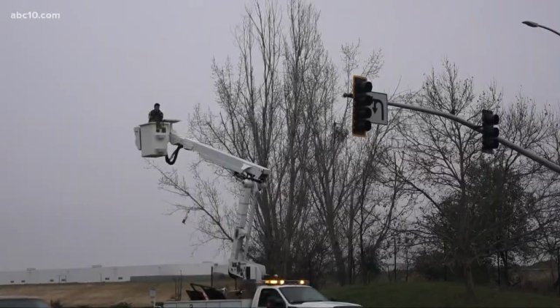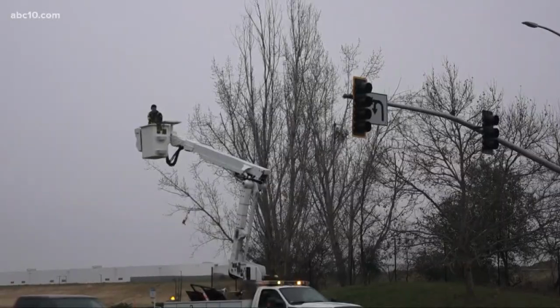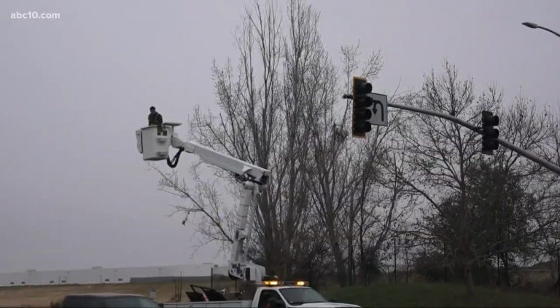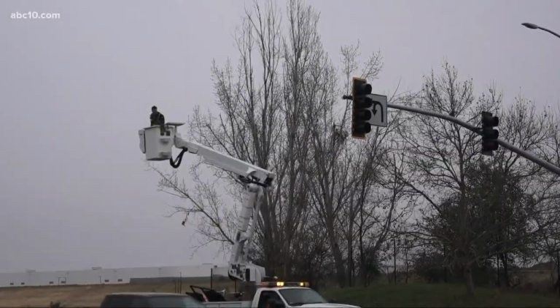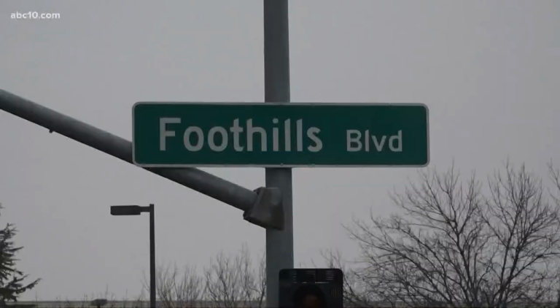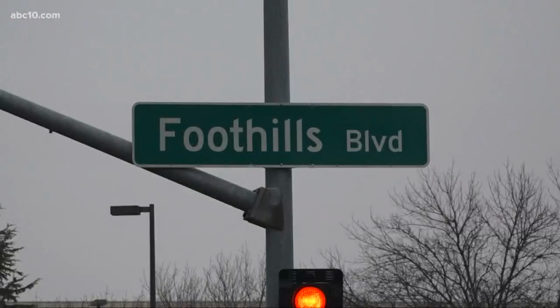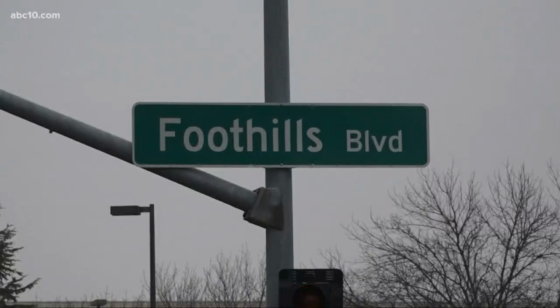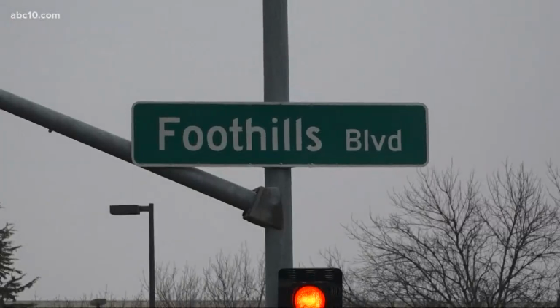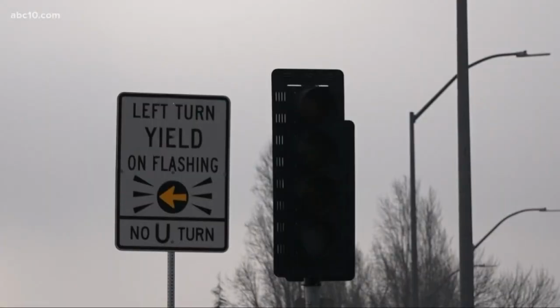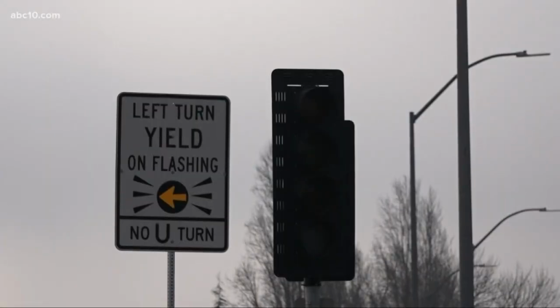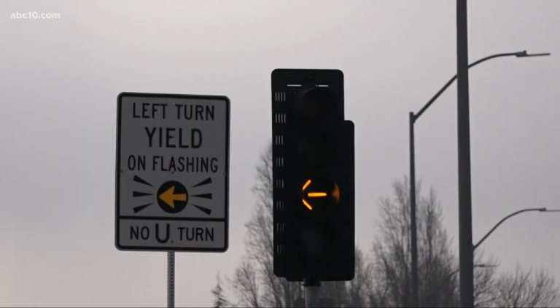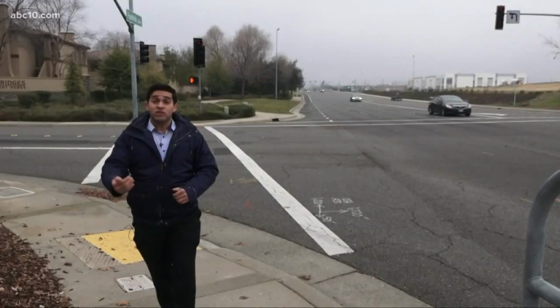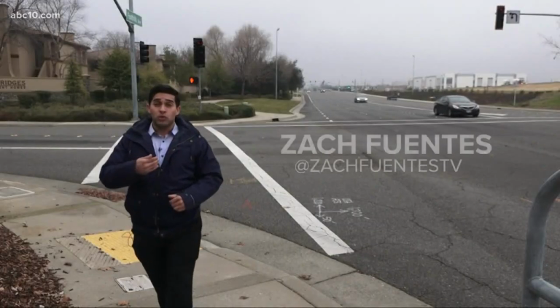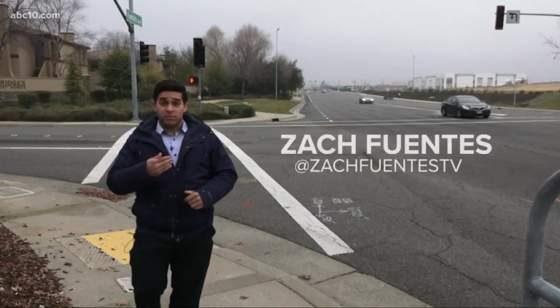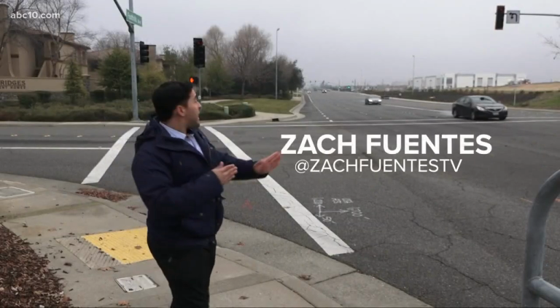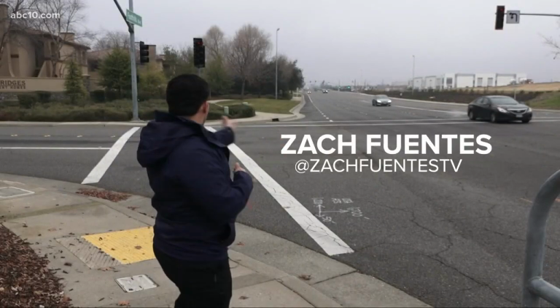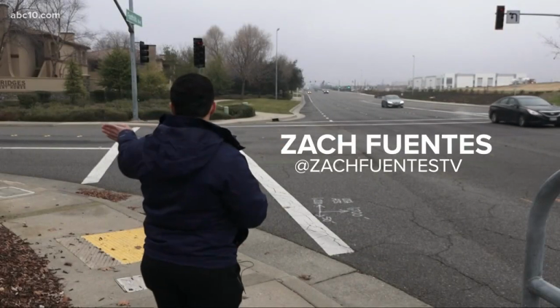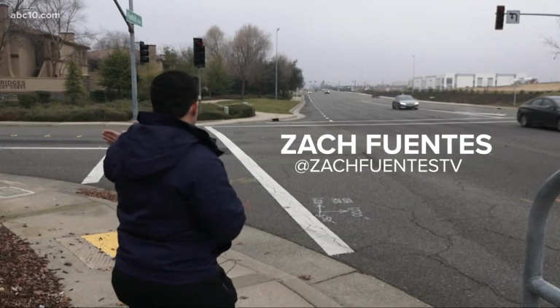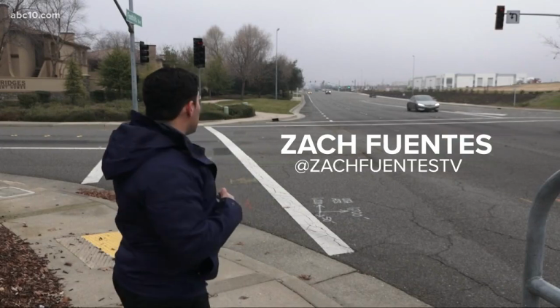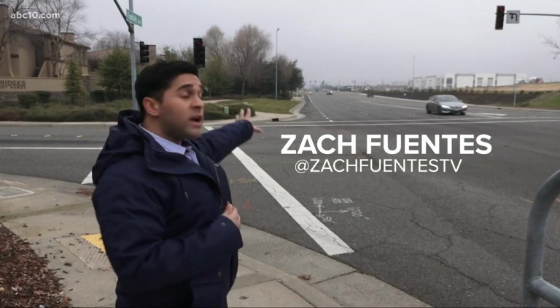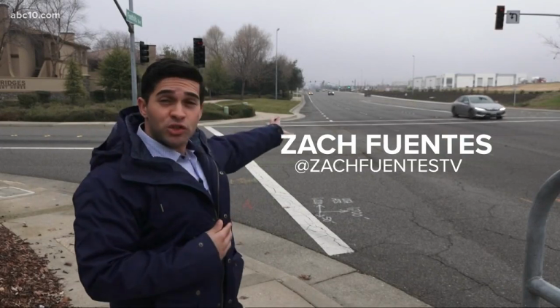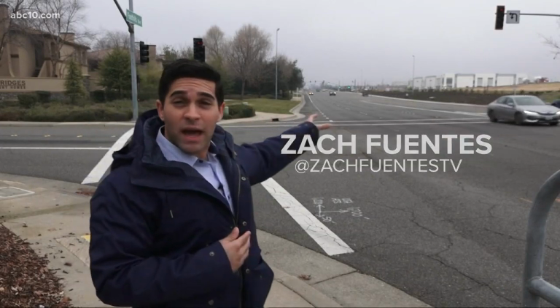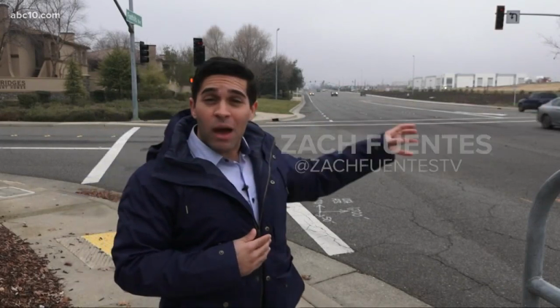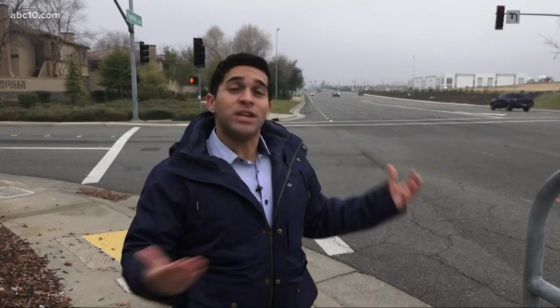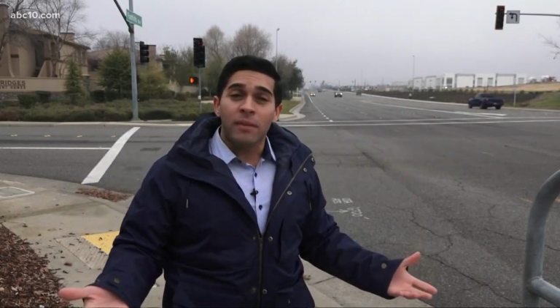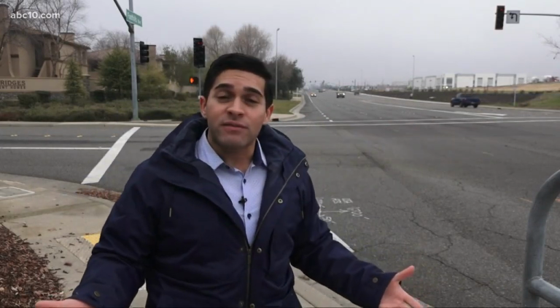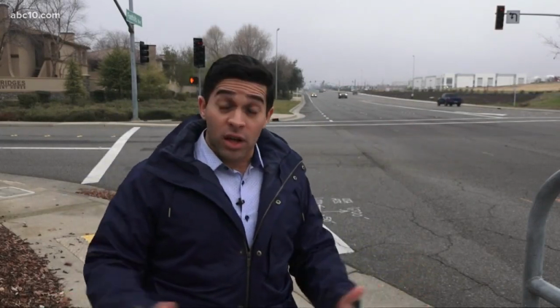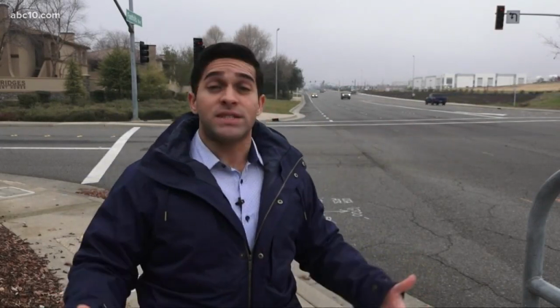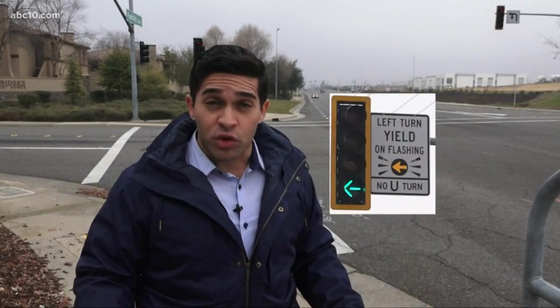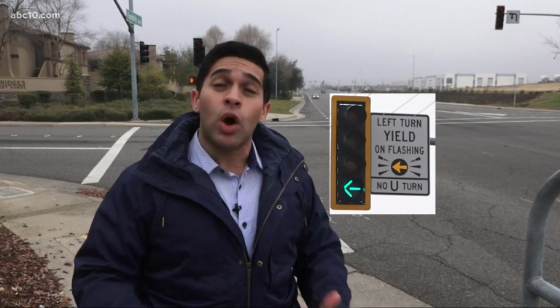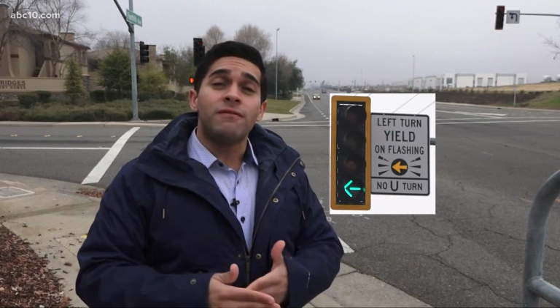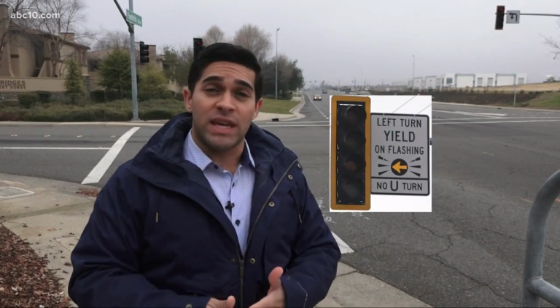Soon, four more Roseville intersections along Foothills Boulevard will have lights just like it. So say you're driving towards me and I need to make a left on this street right here. As long as there's no traffic coming that way, you're clear to make that left turn as long as the light is, of course, green or flashing yellow.